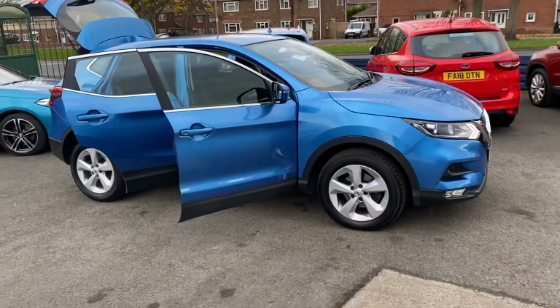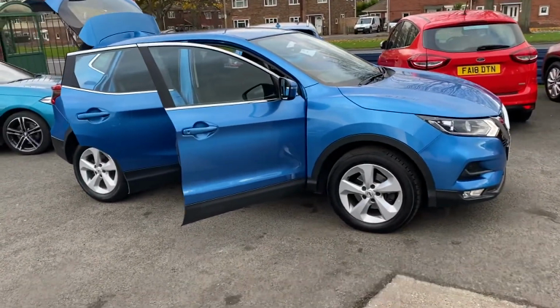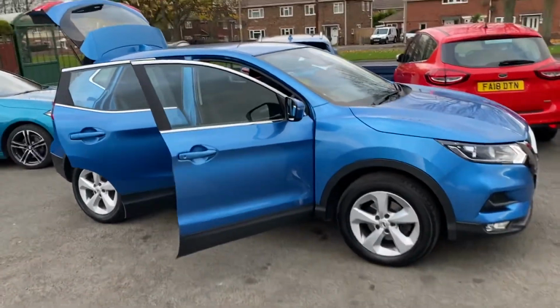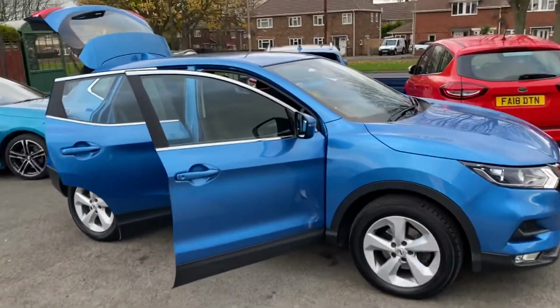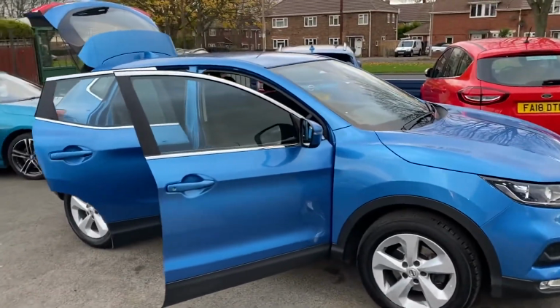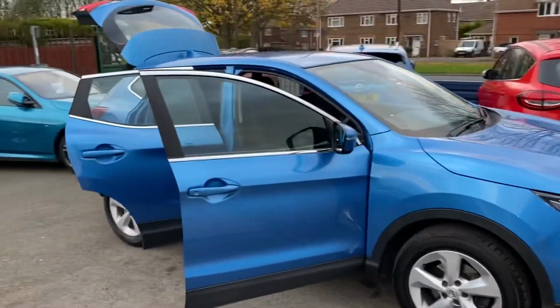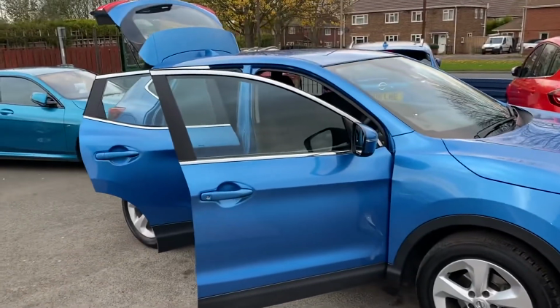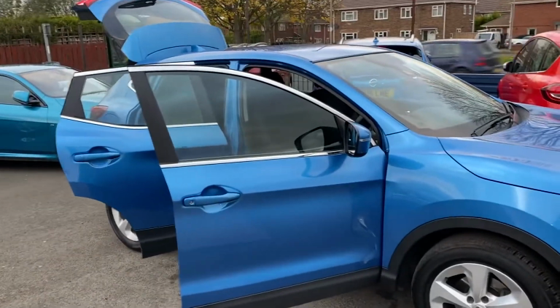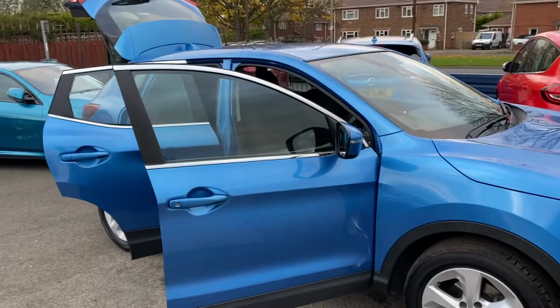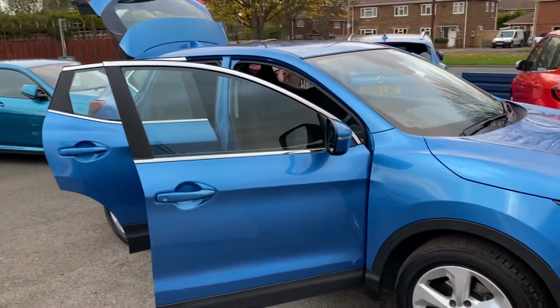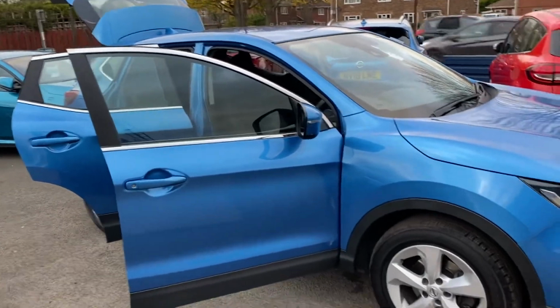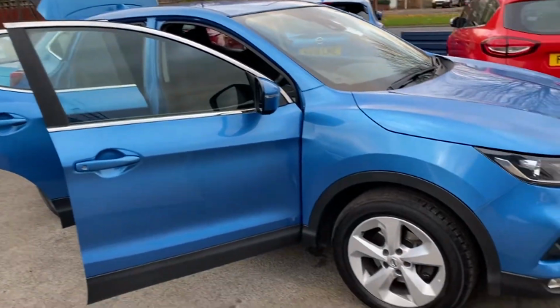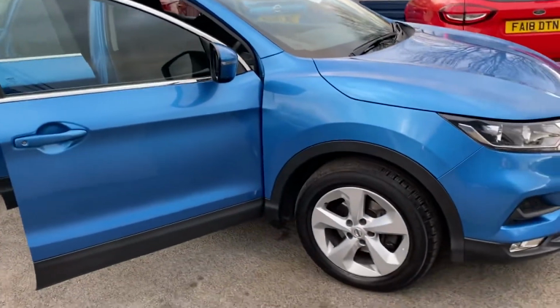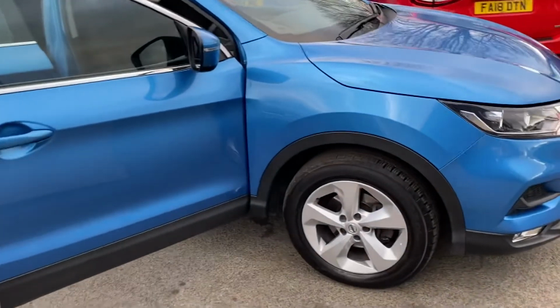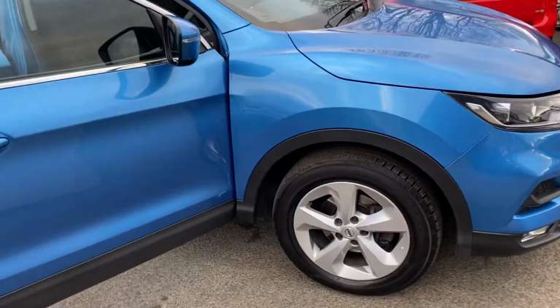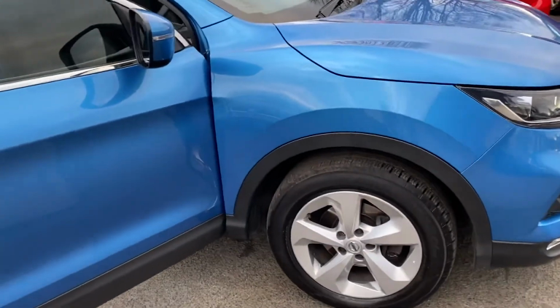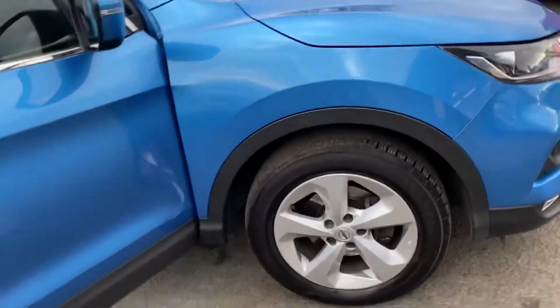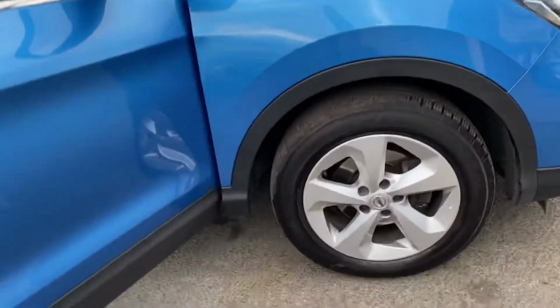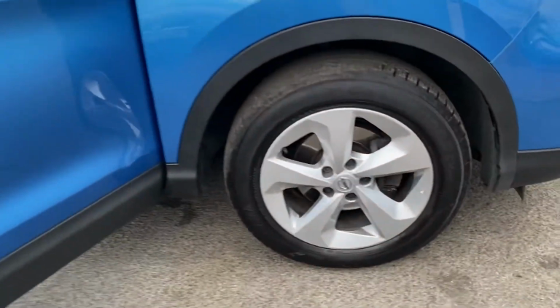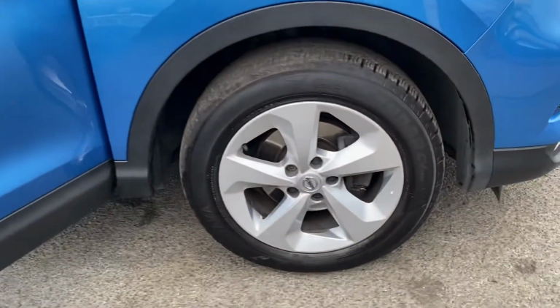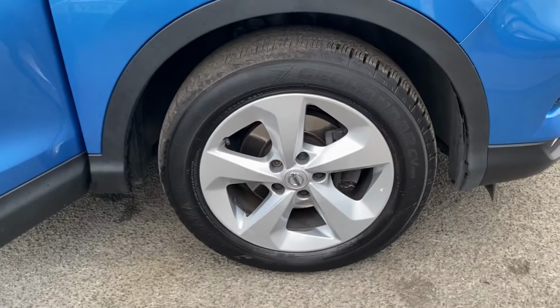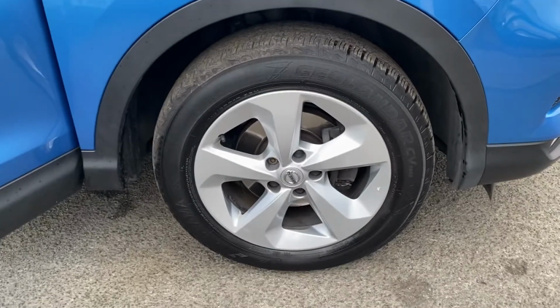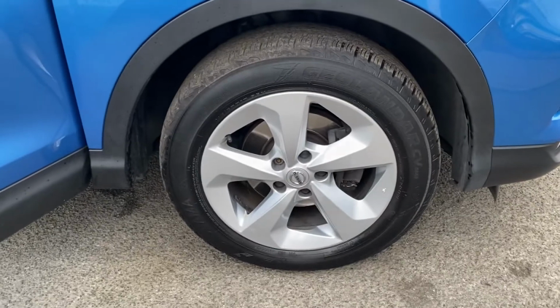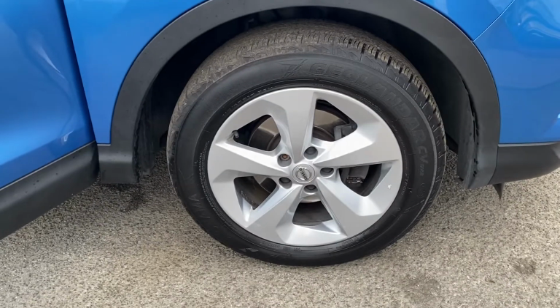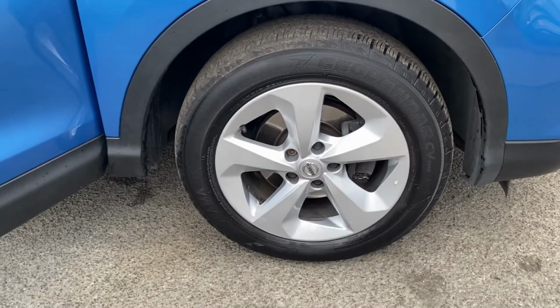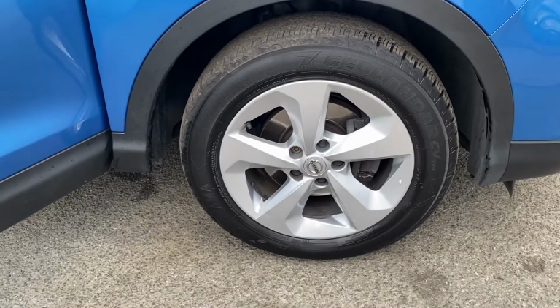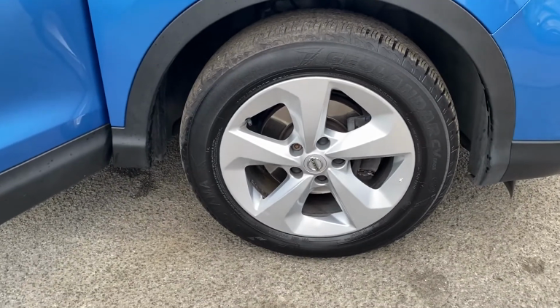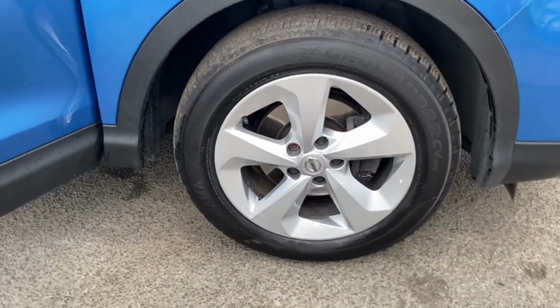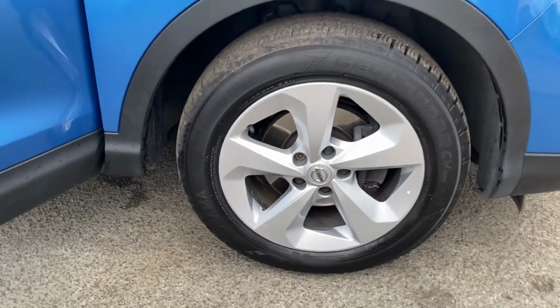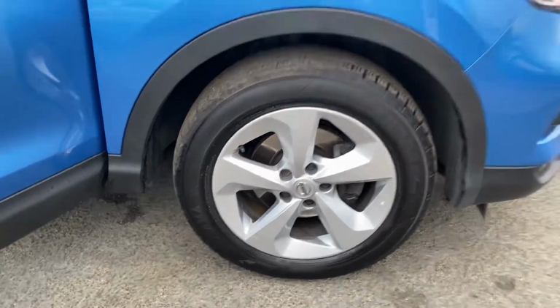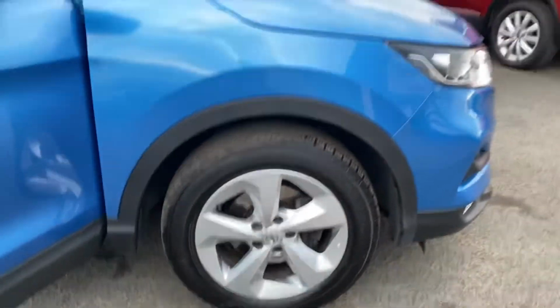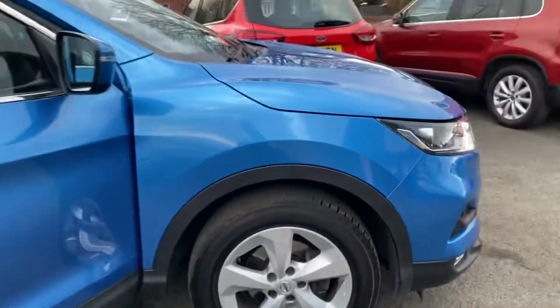It's a 1.5 diesel engine — really, really good on the fuel — manual gearbox, 6 speed. You get this style of alloy wheels on it, 17 inch in size.